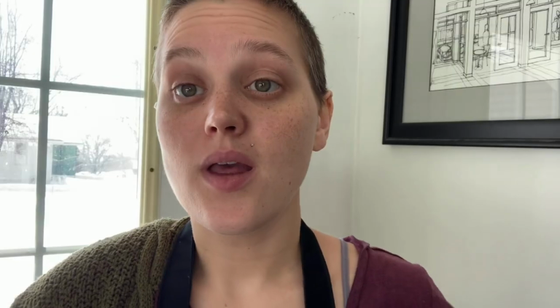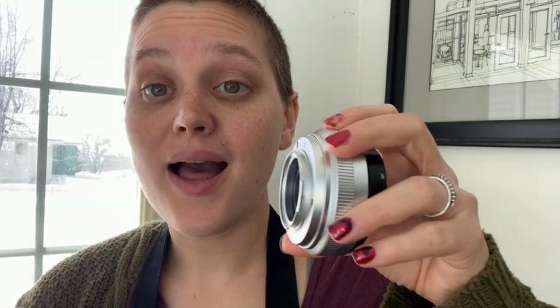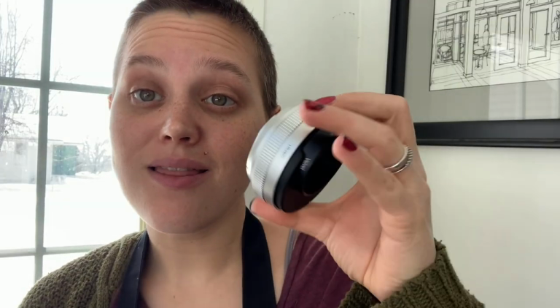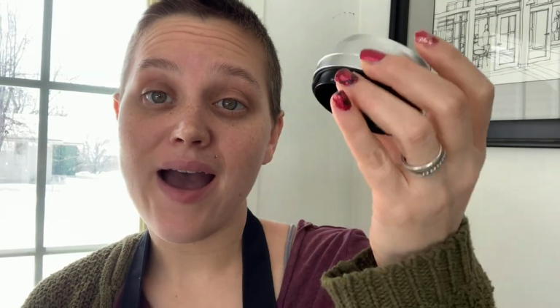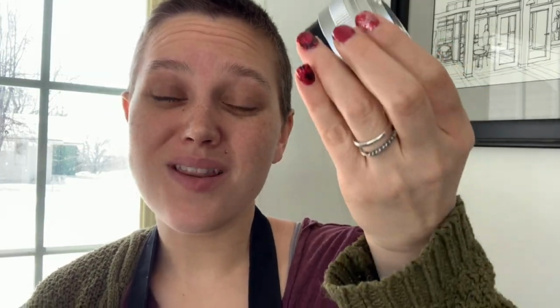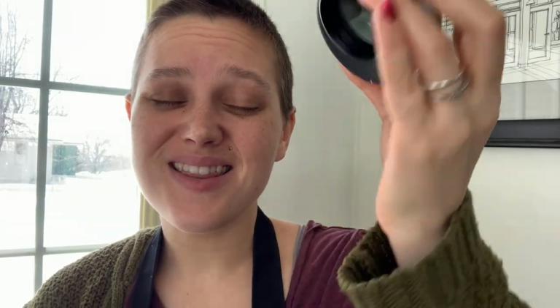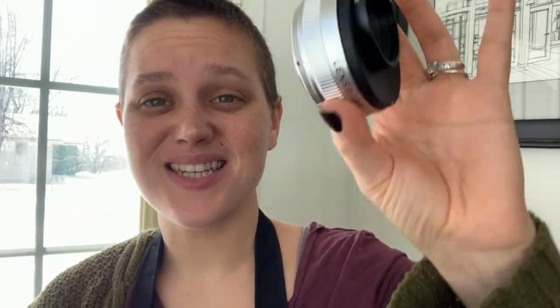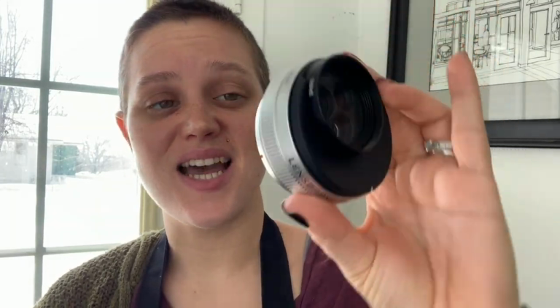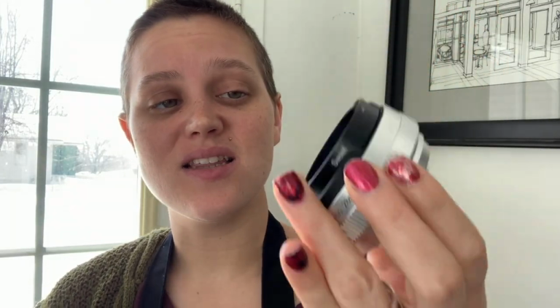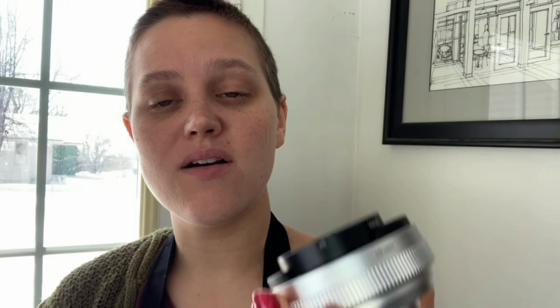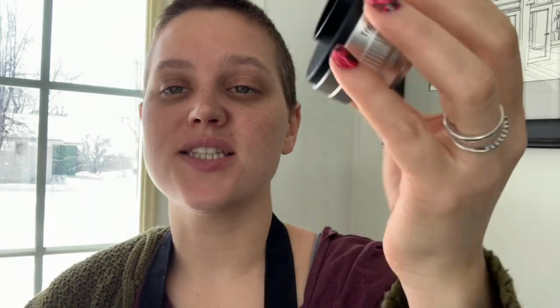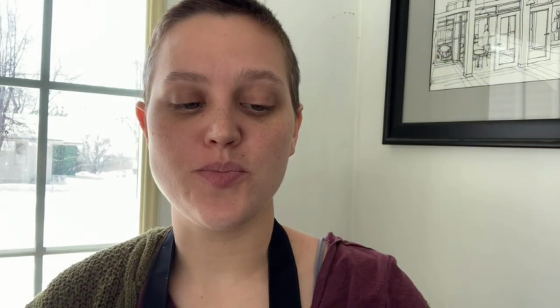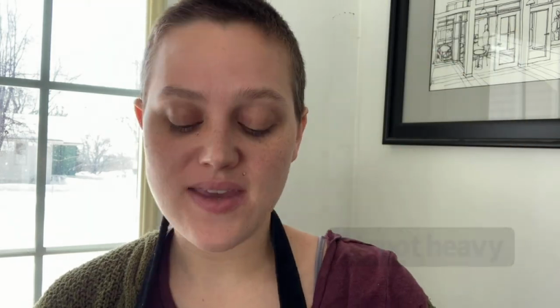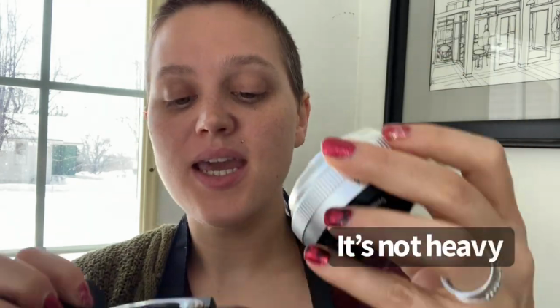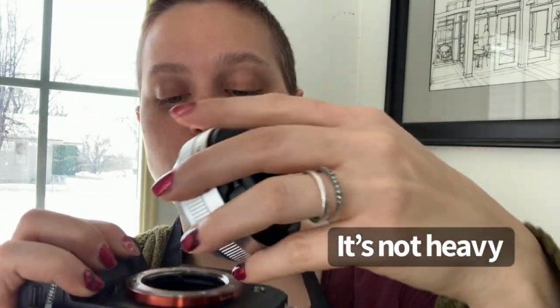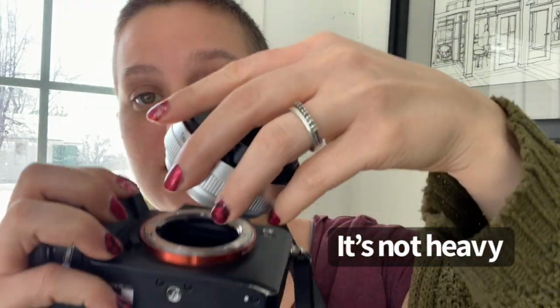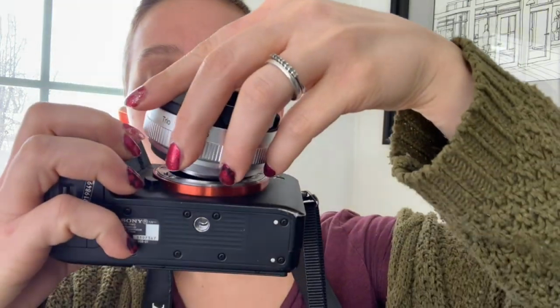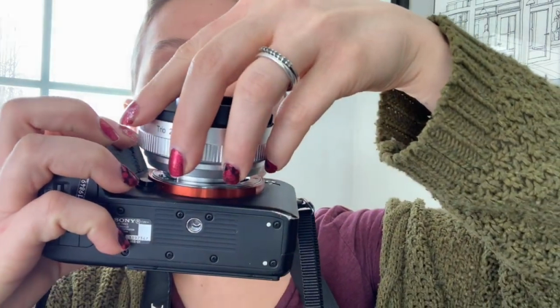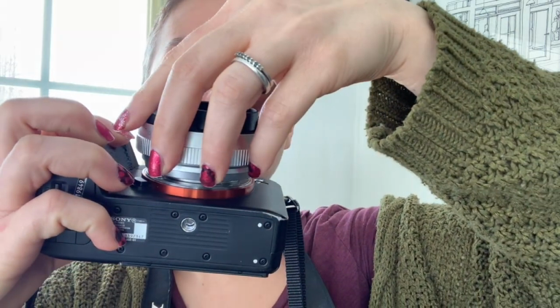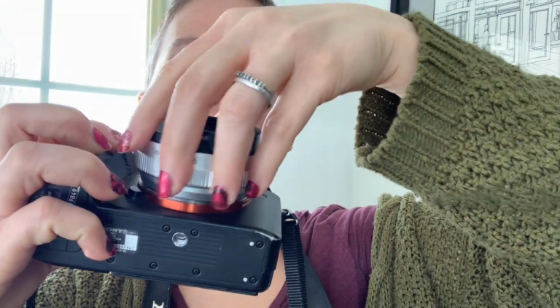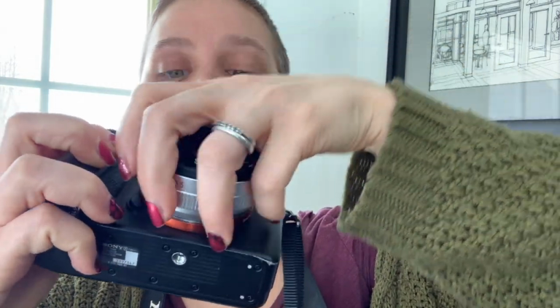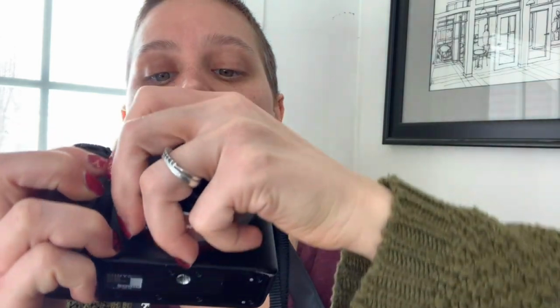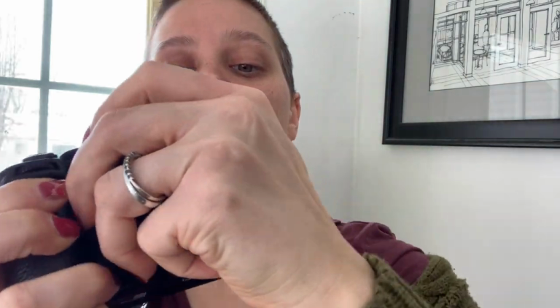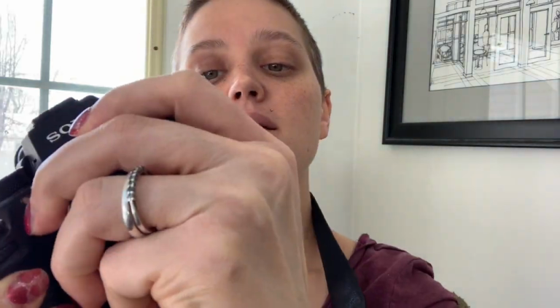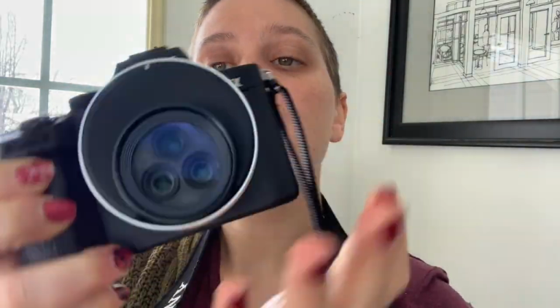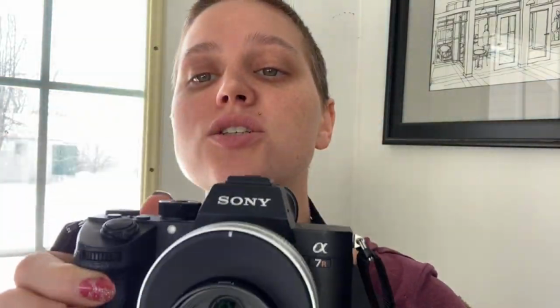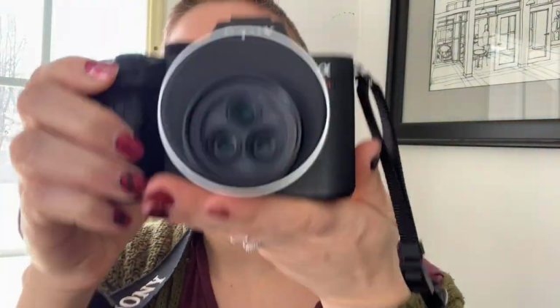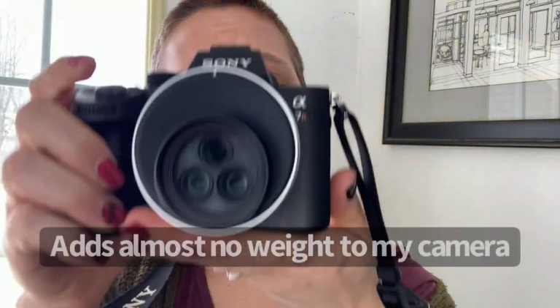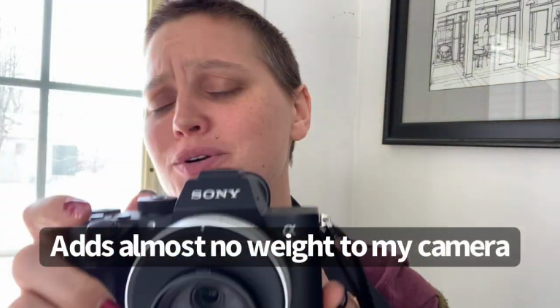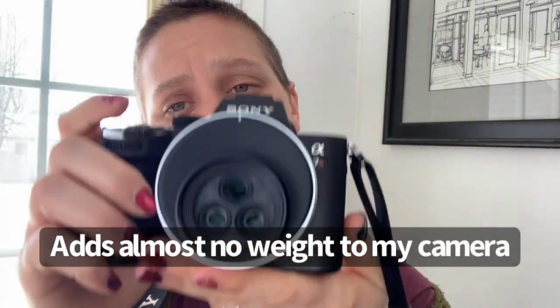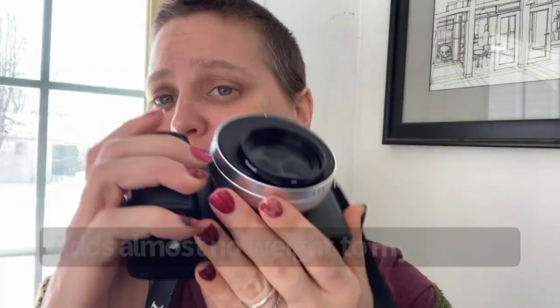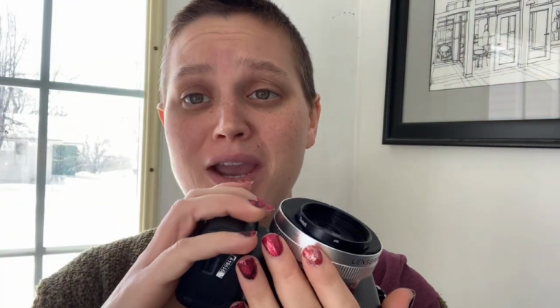I love how light this is. I love that it's not super heavy. It's super easy to put on, and it adds zero weight to my camera.